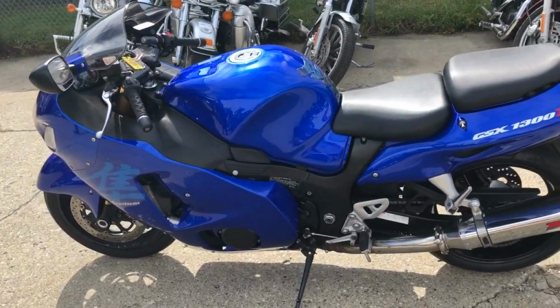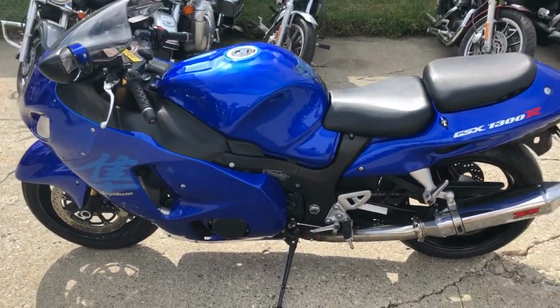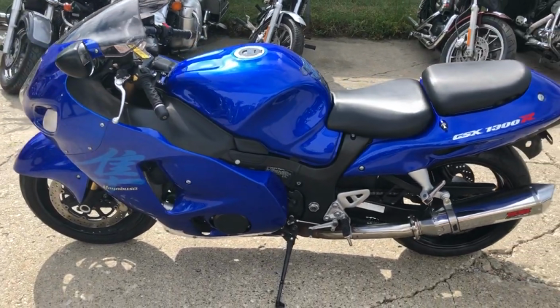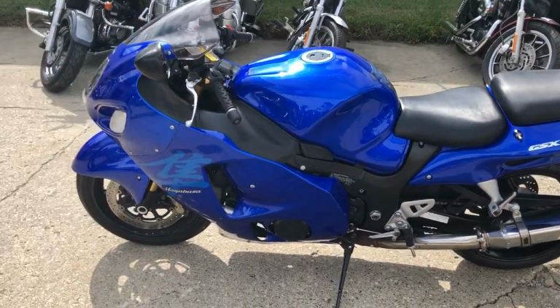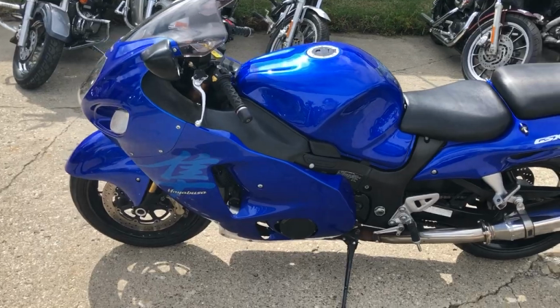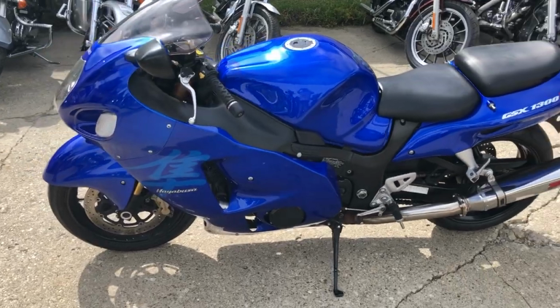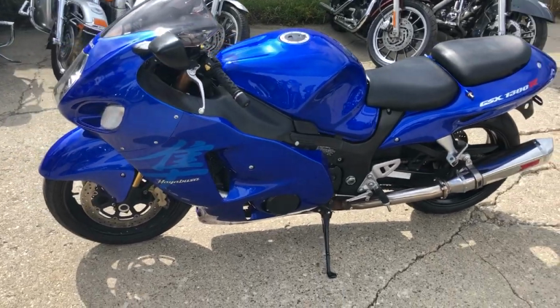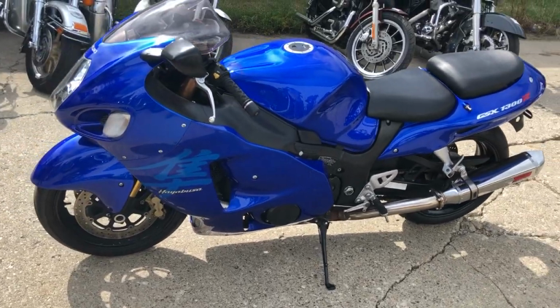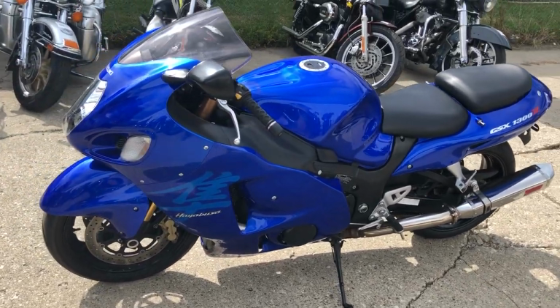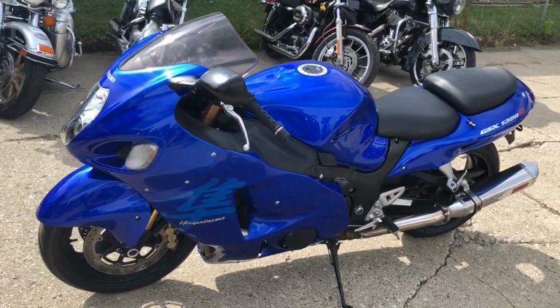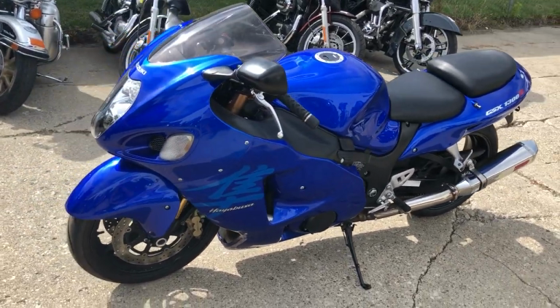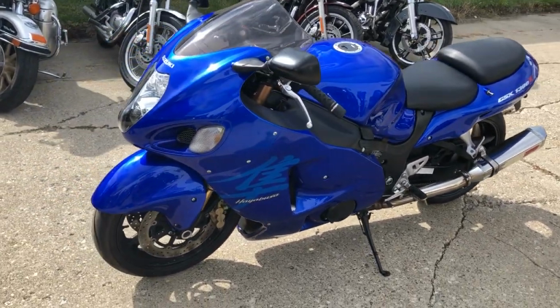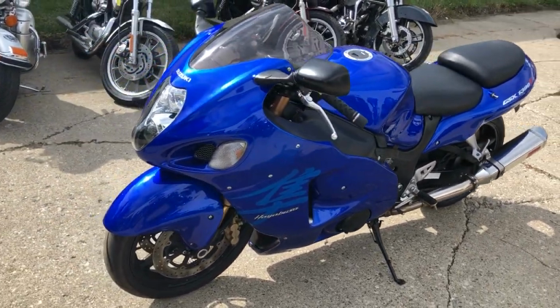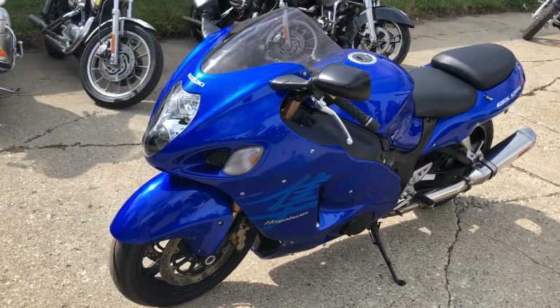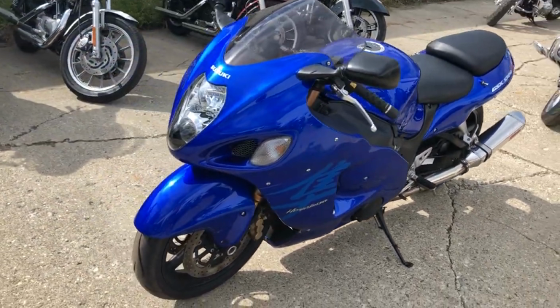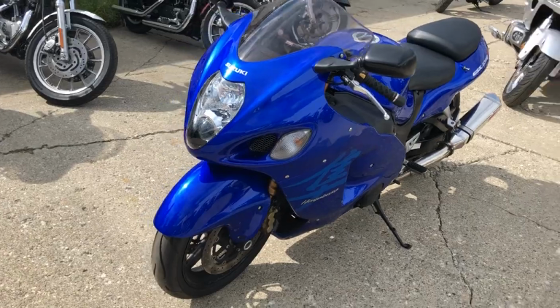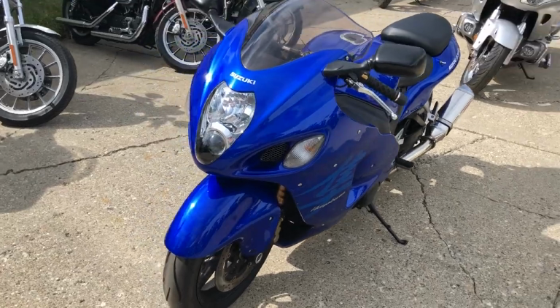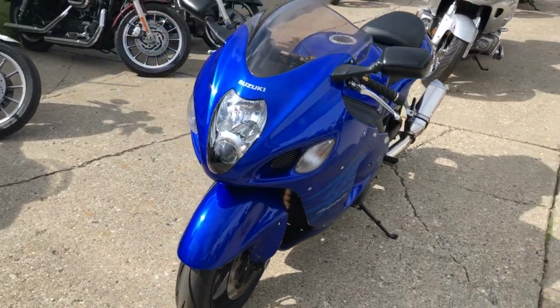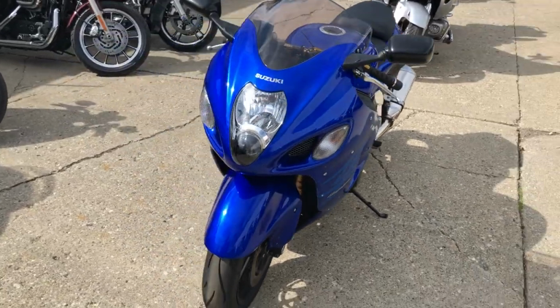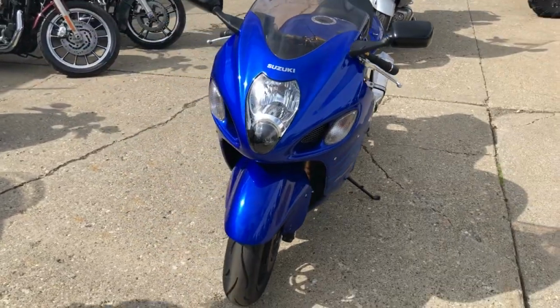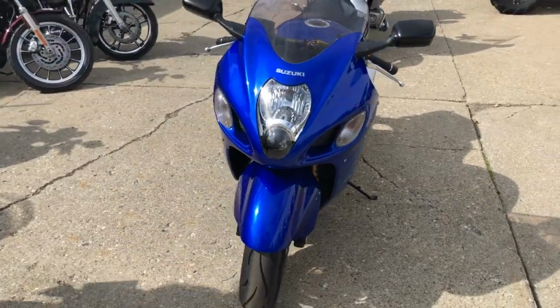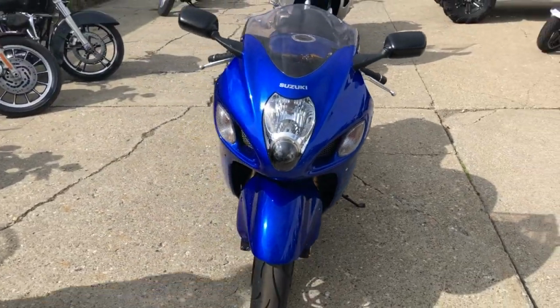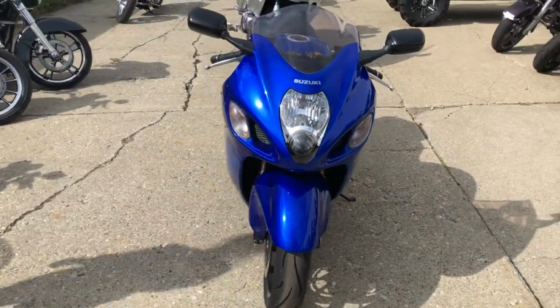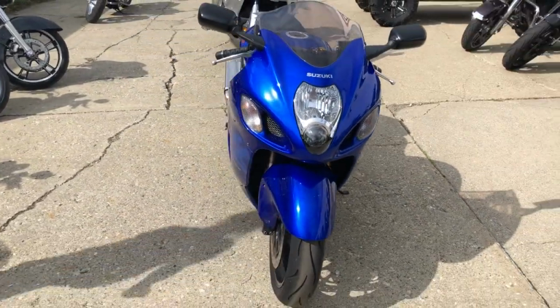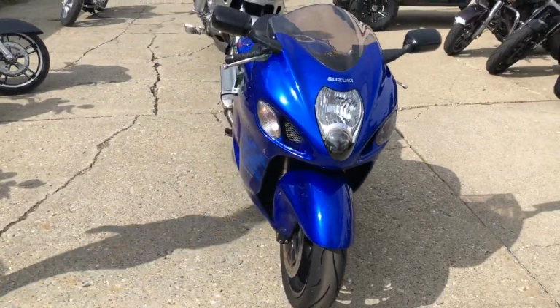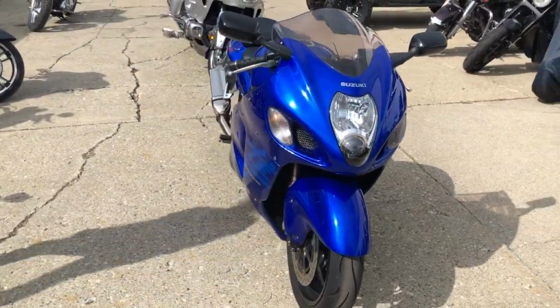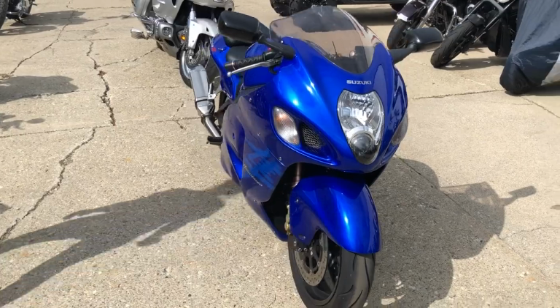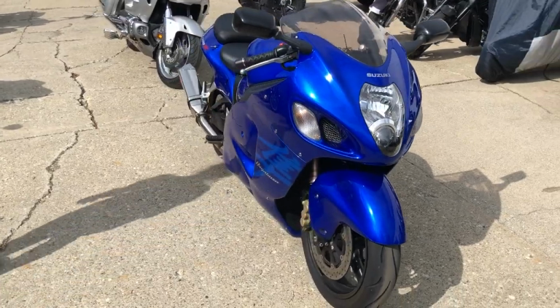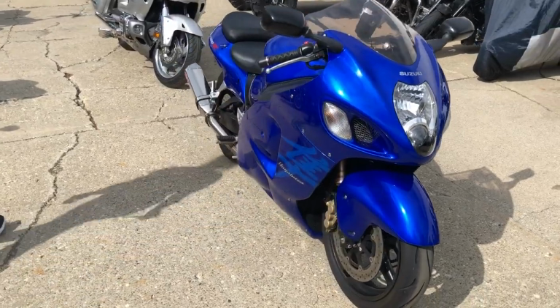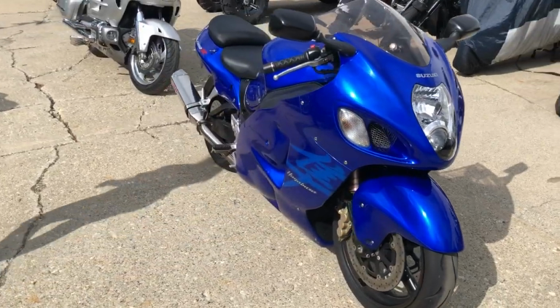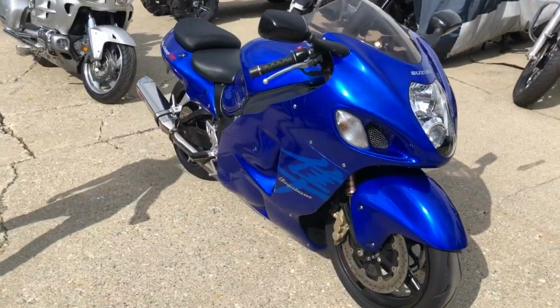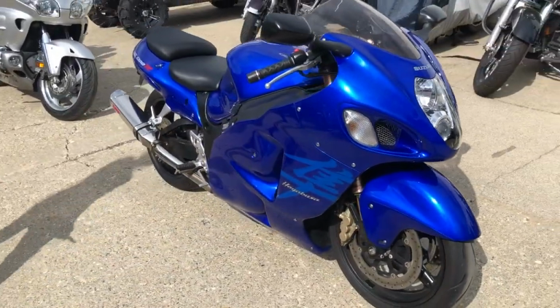This has just been serviced at a factory authorized Suzuki dealership, inspected, all fluids changed, and ready to ride. Buy with confidence — give us a call at 810-648-9500 and ride today.